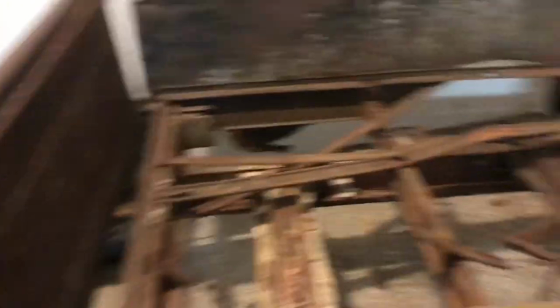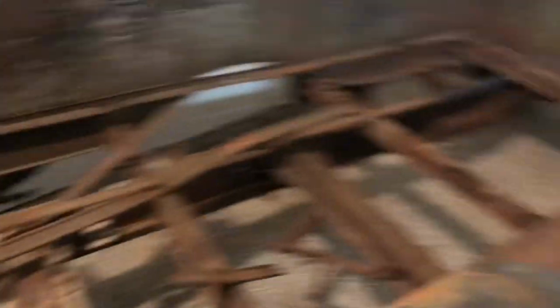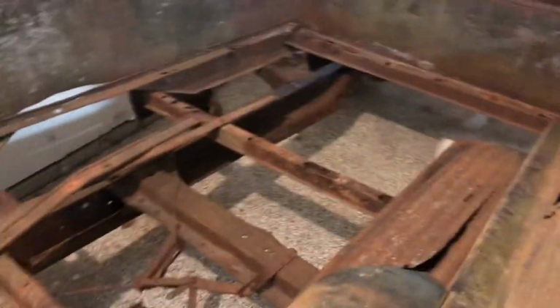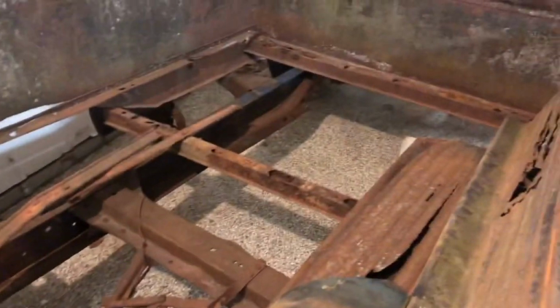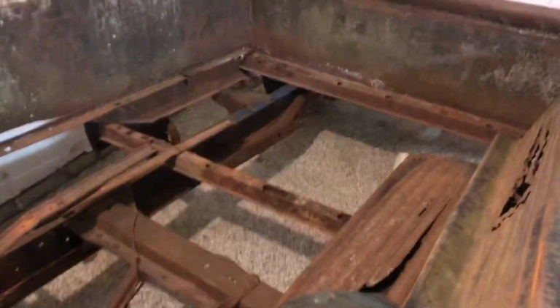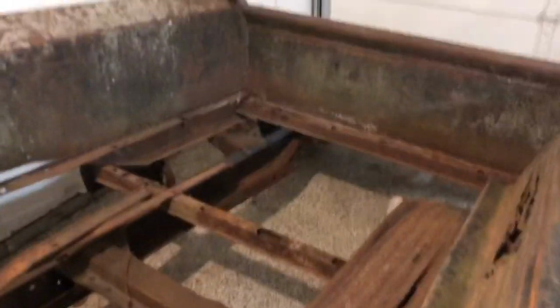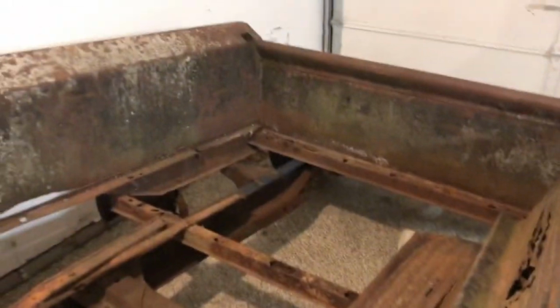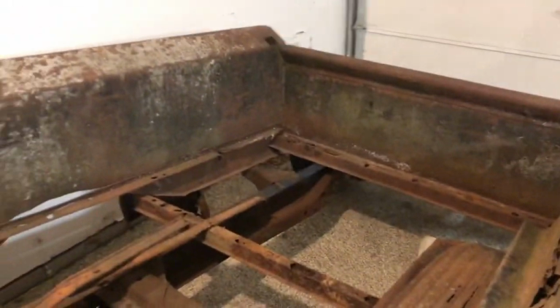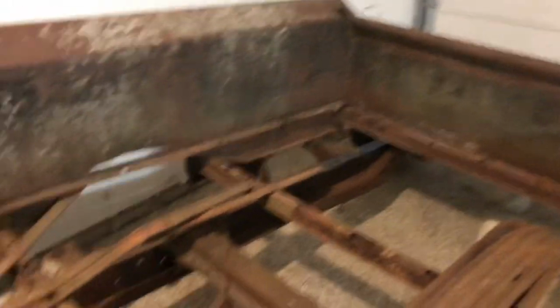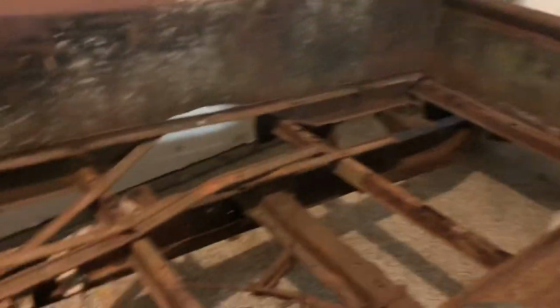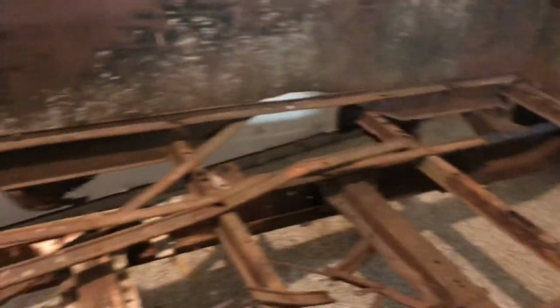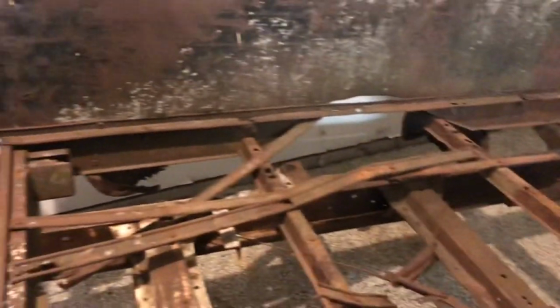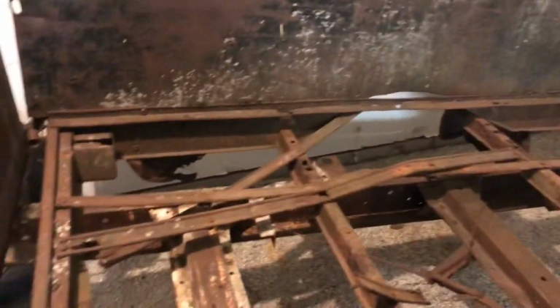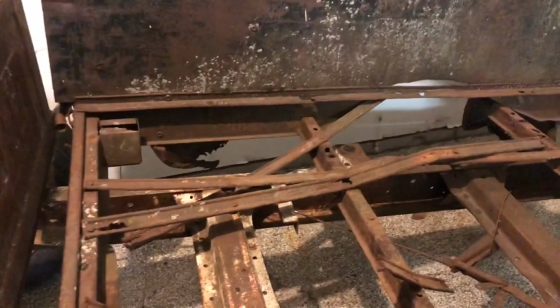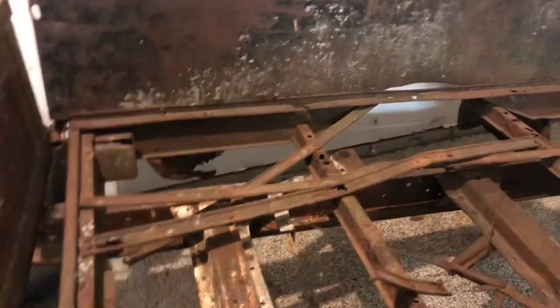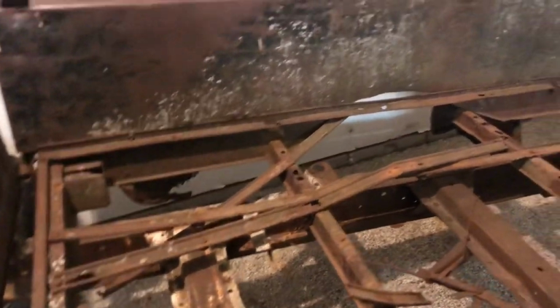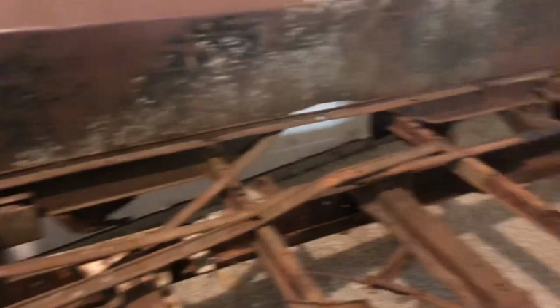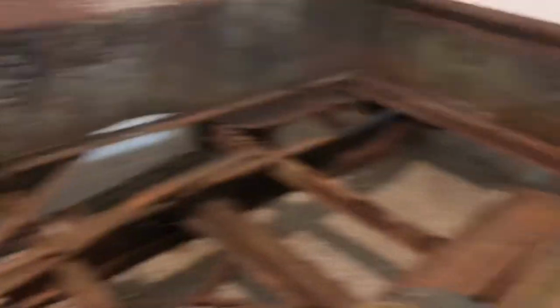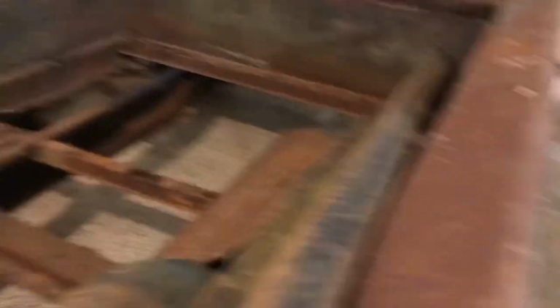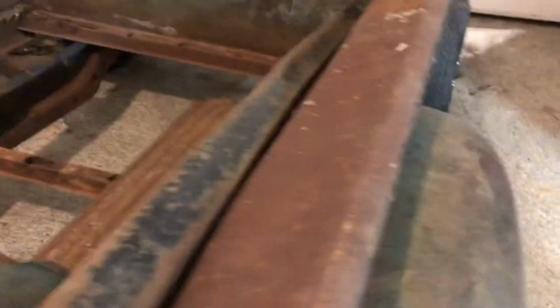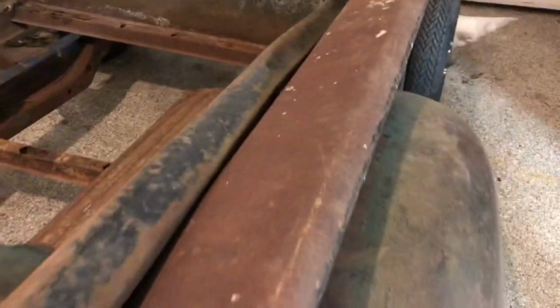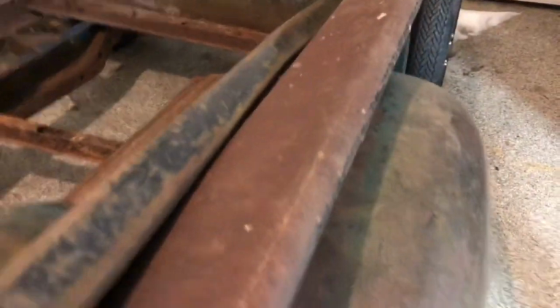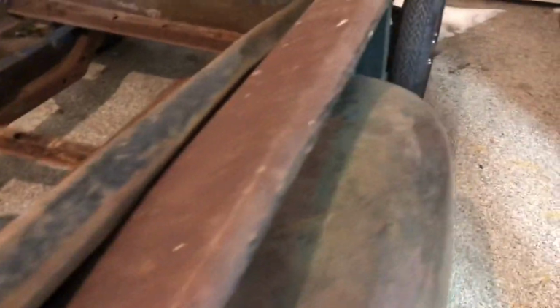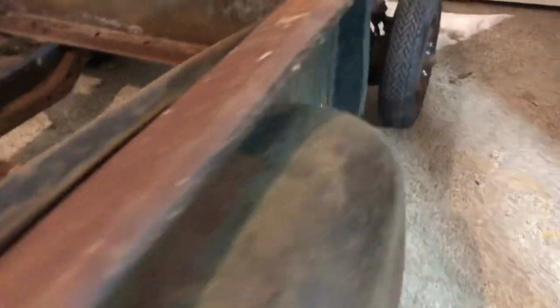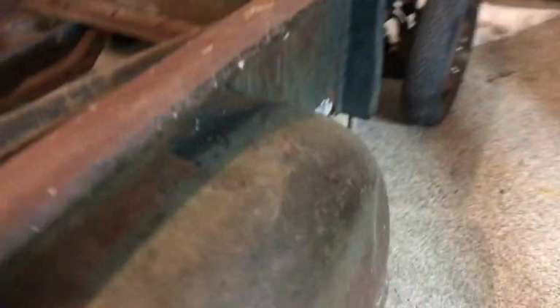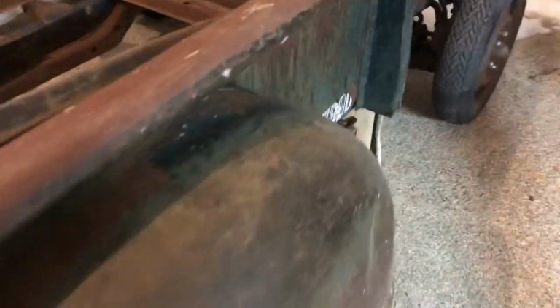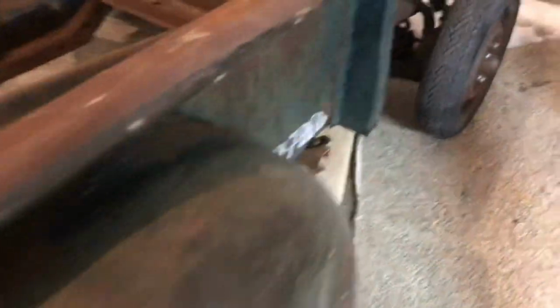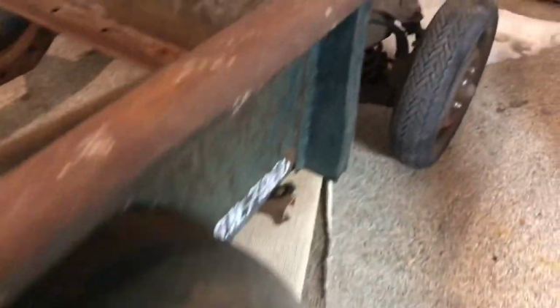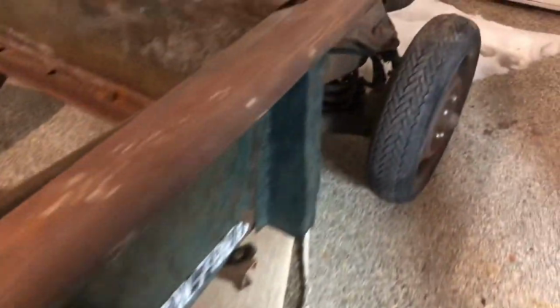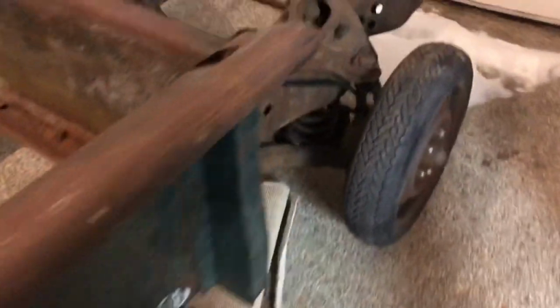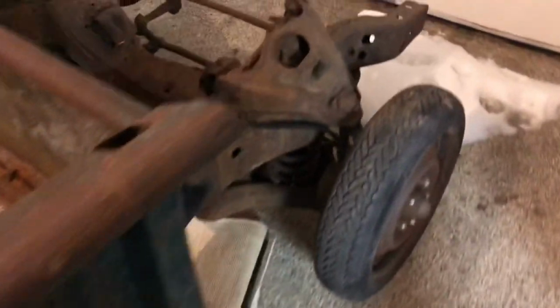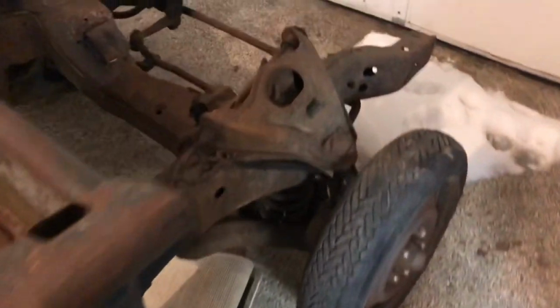The inside here is like completely rusted out. I'm kind of worried once I start grinding what I'm gonna find — what's actually gonna be good metal or not. So we'll see about that.